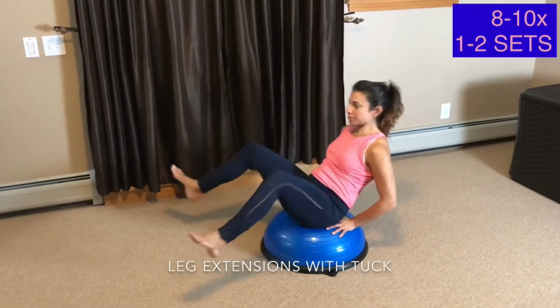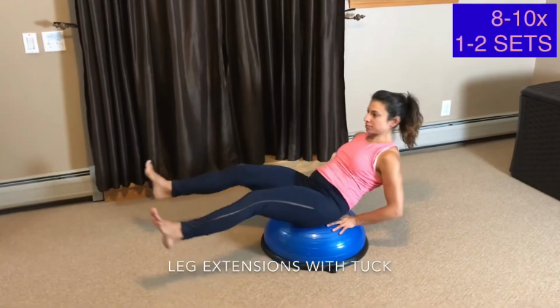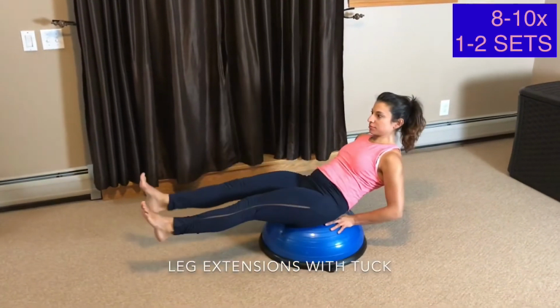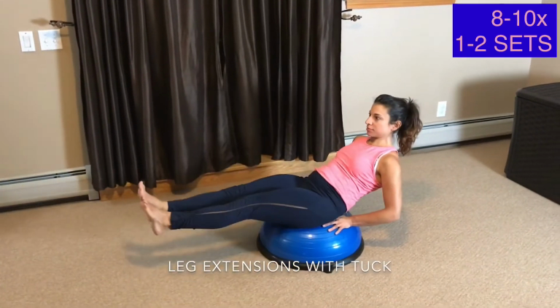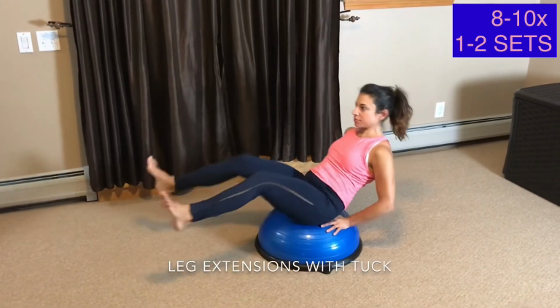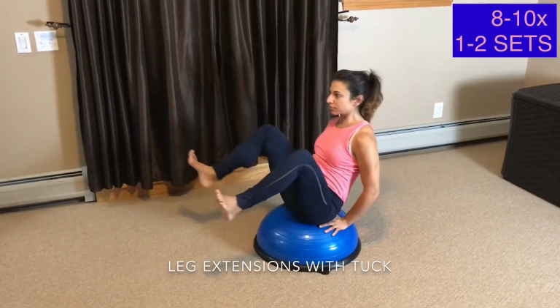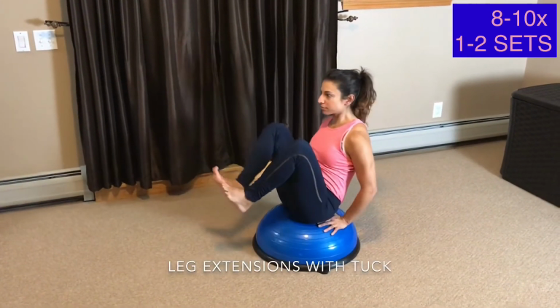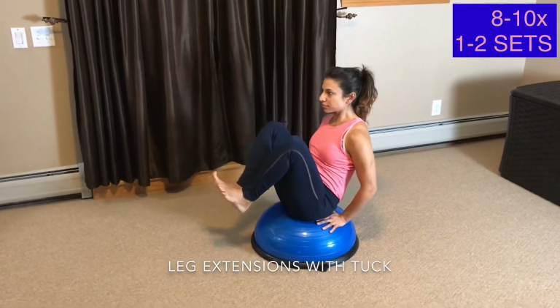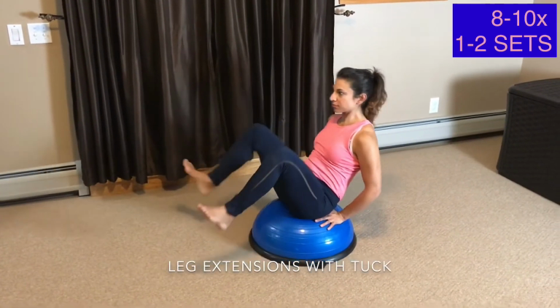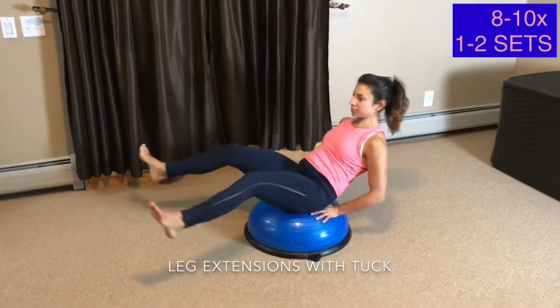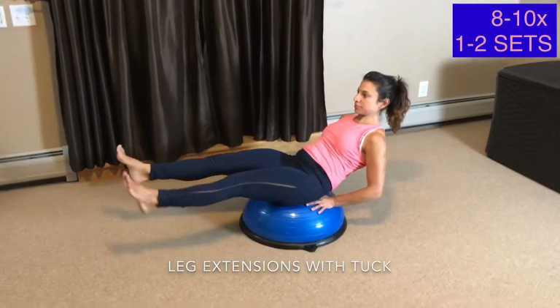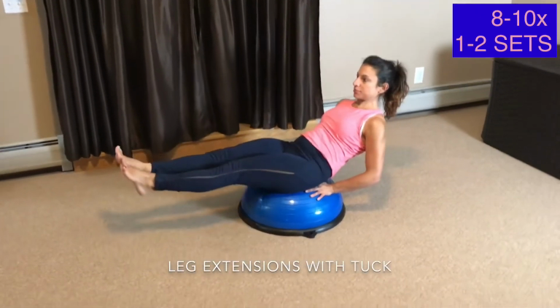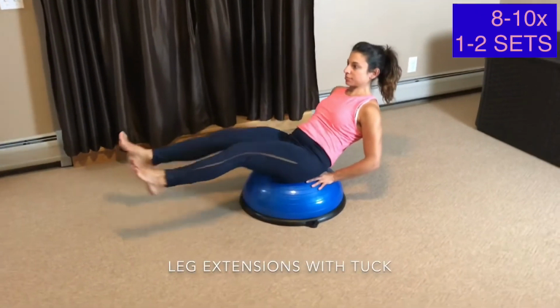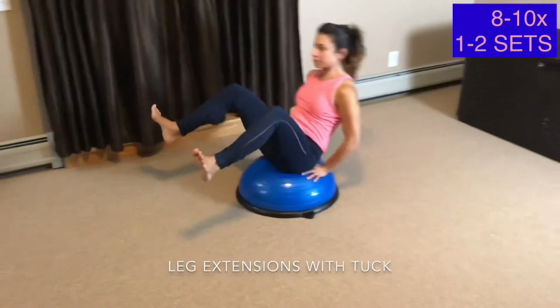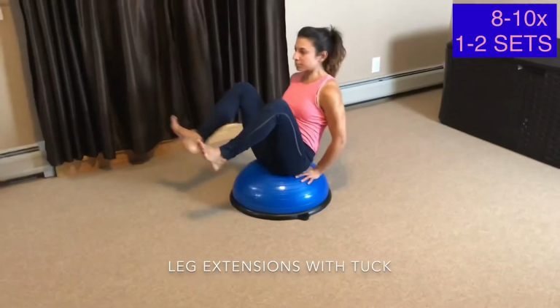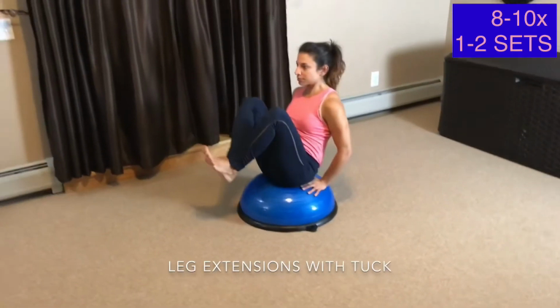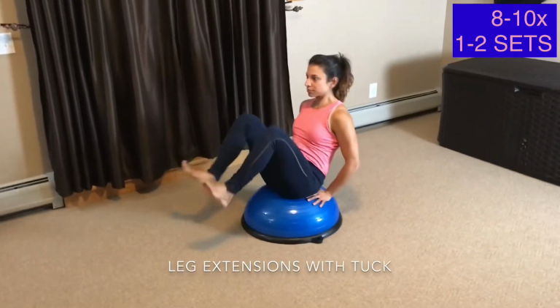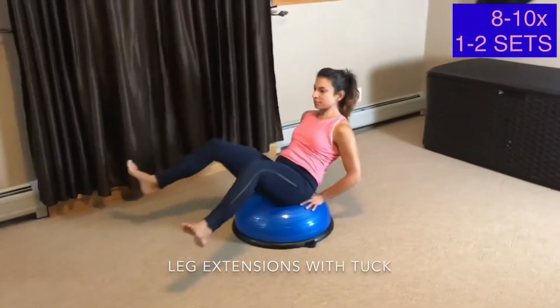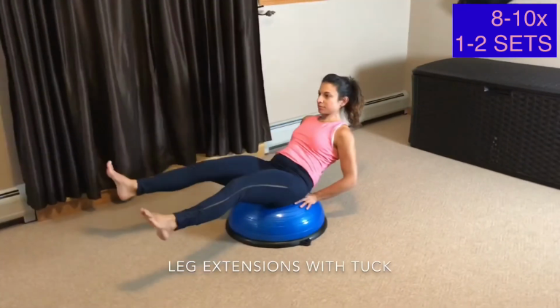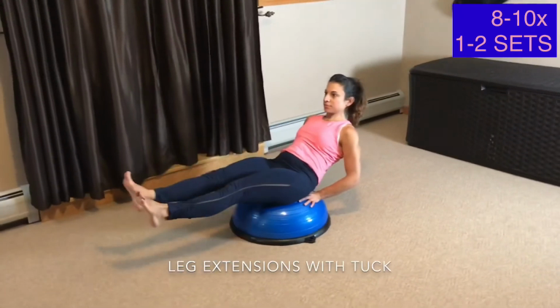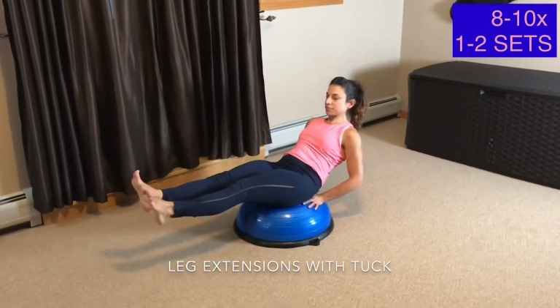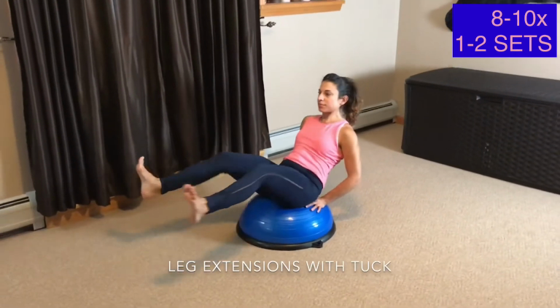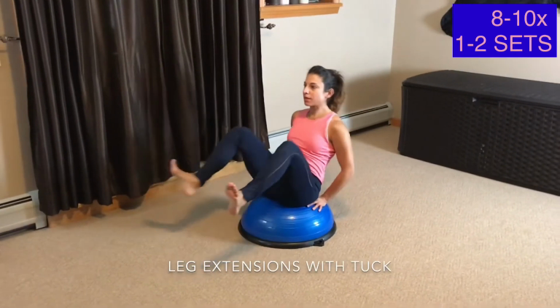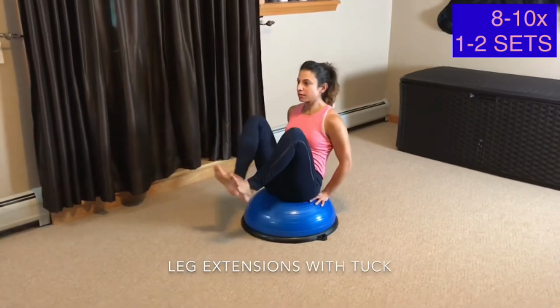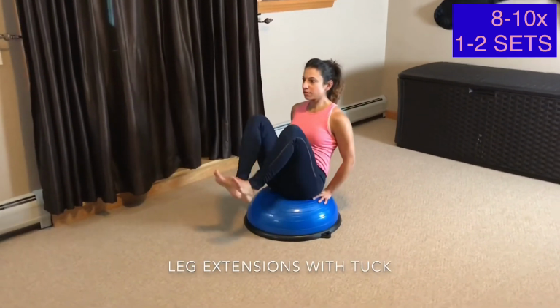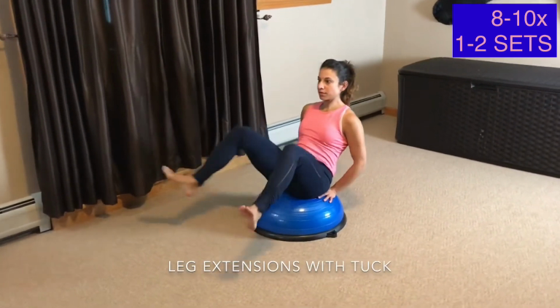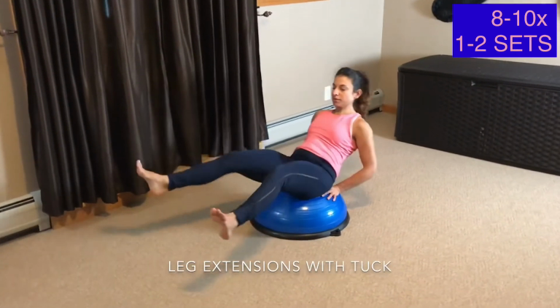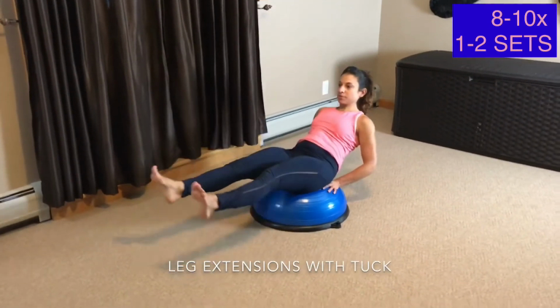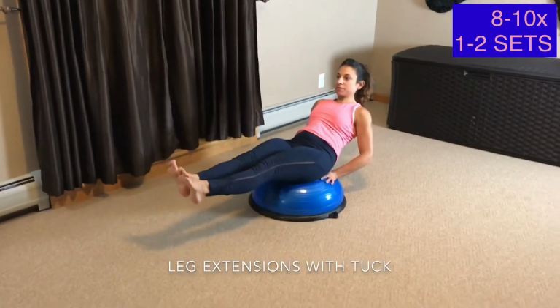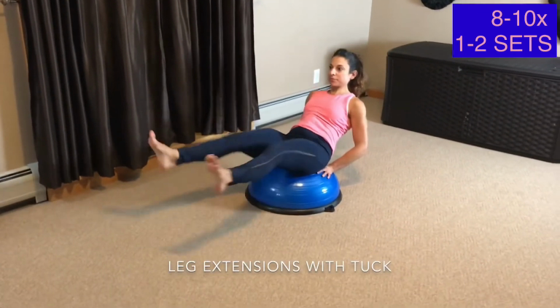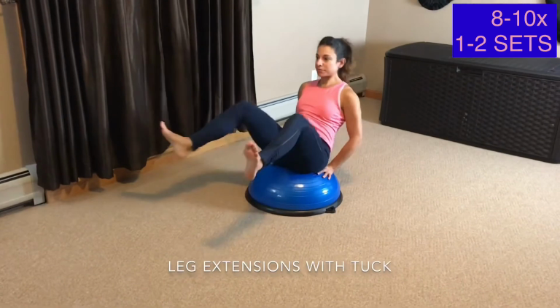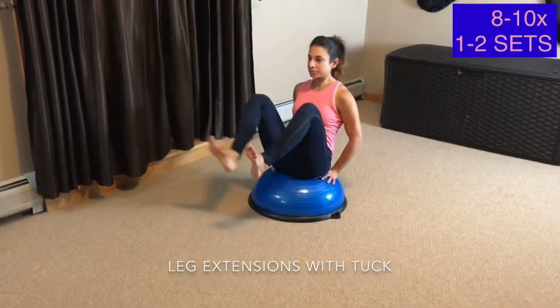Leg Extensions with a Tuck. This exercise may not be suitable for all. It's for the abdominals and the quads. You start by sitting in the middle of the BOSU ball.